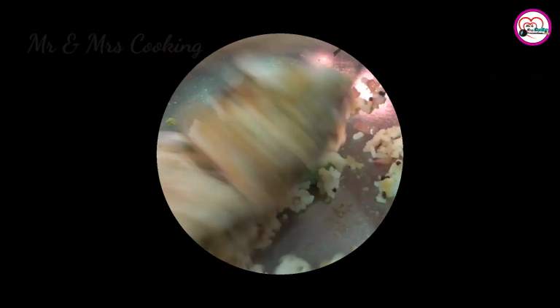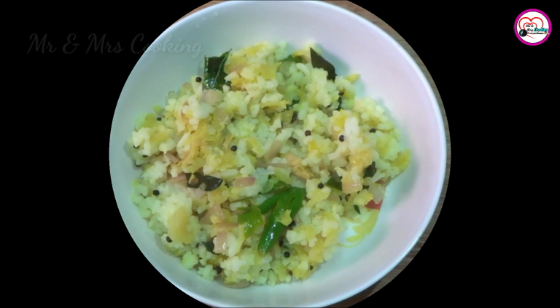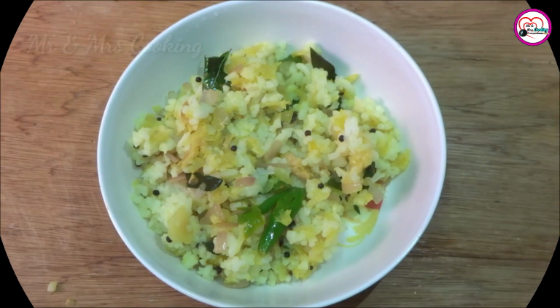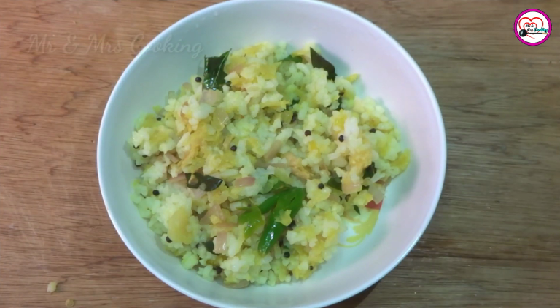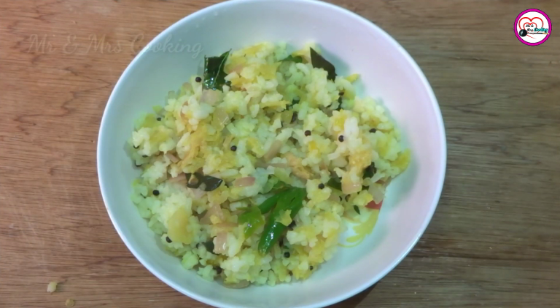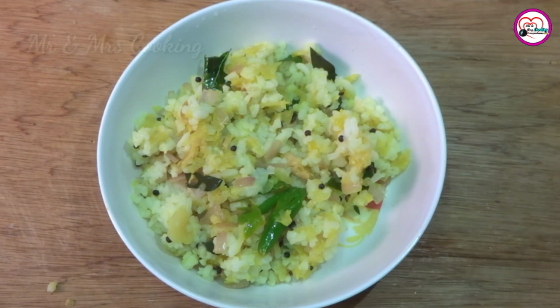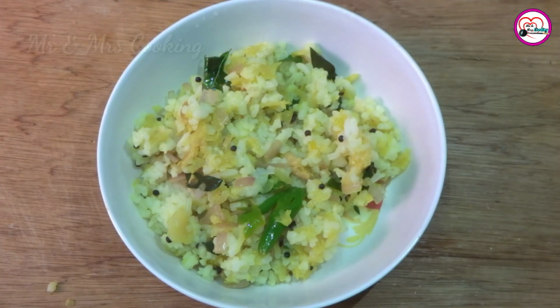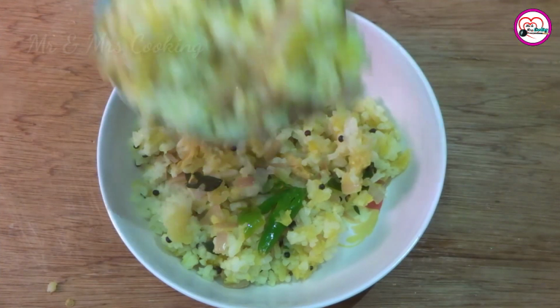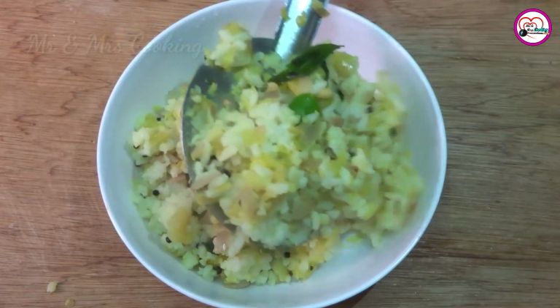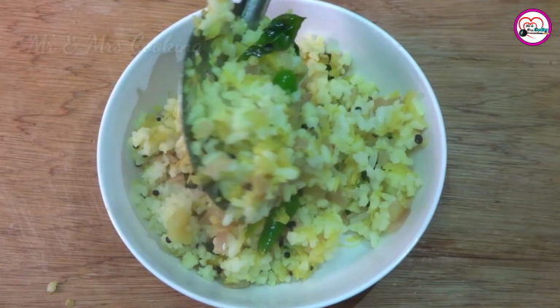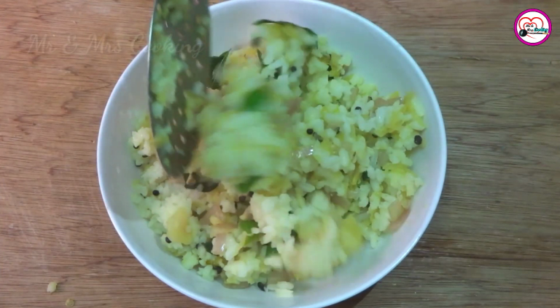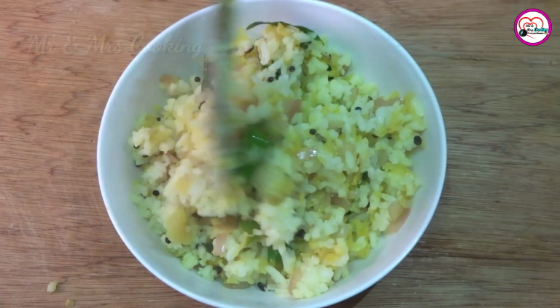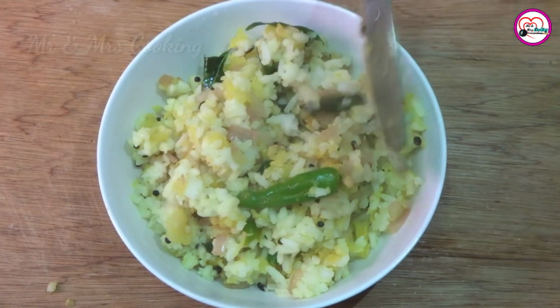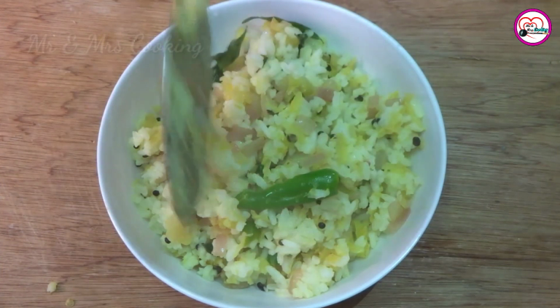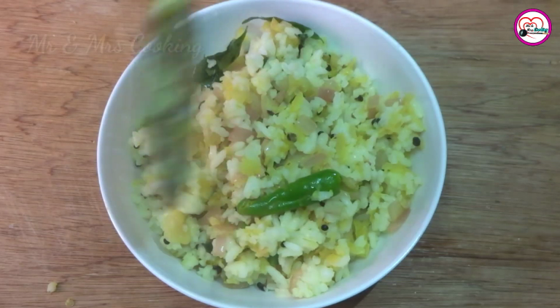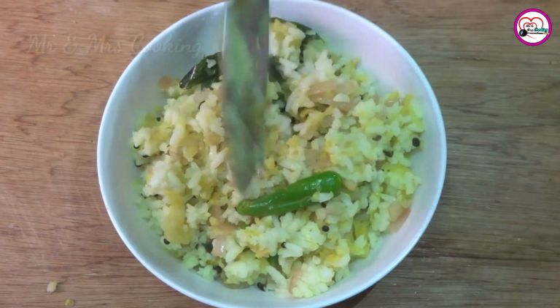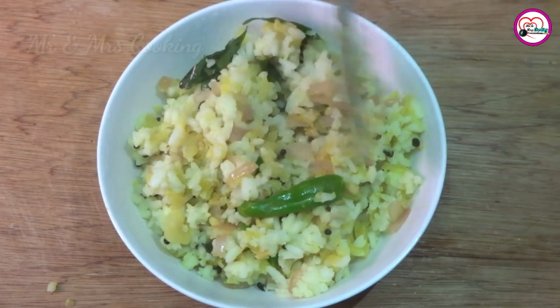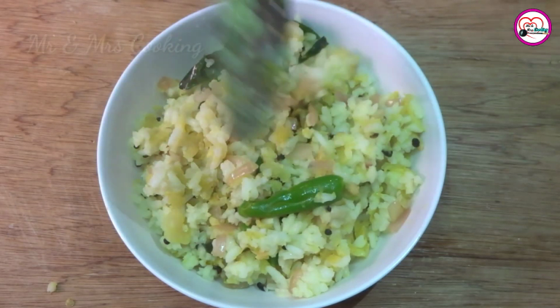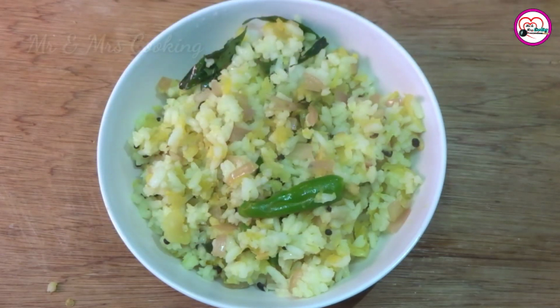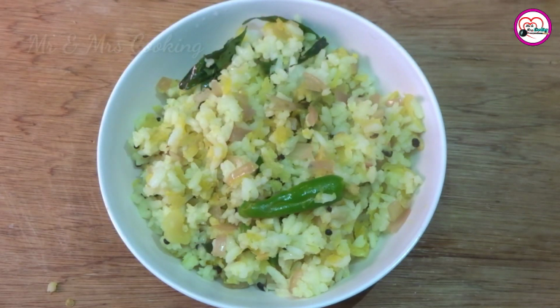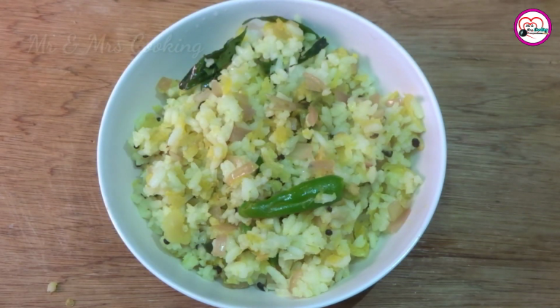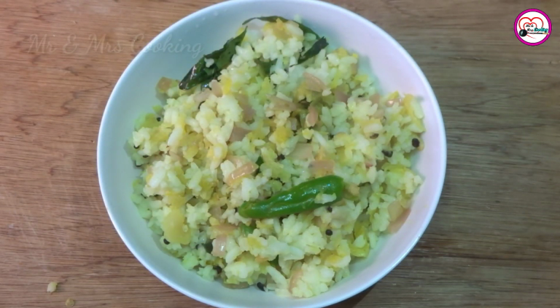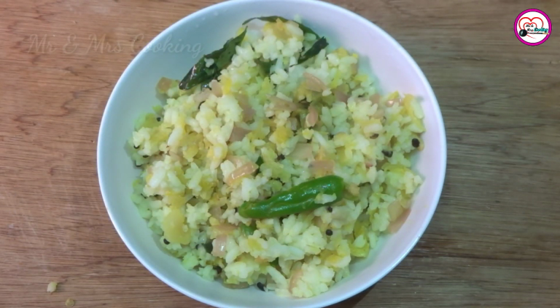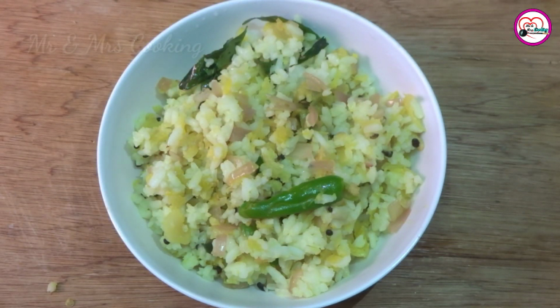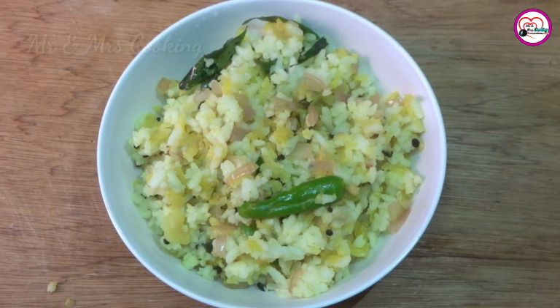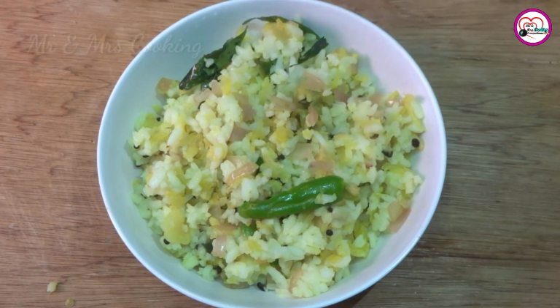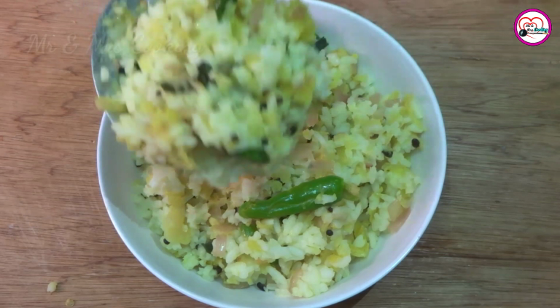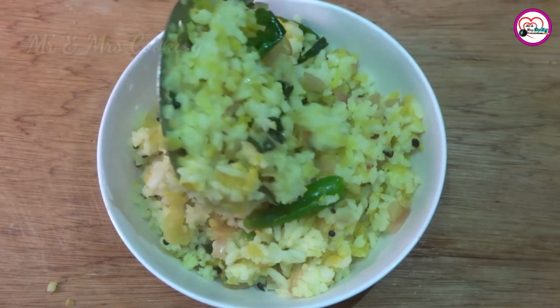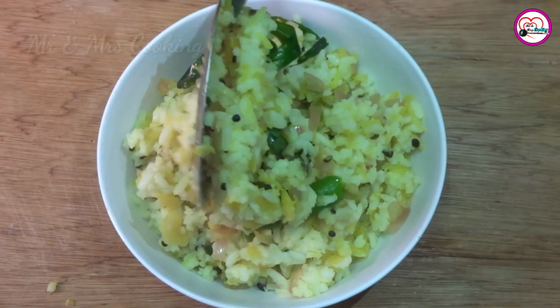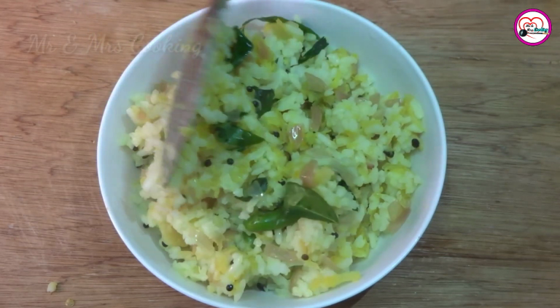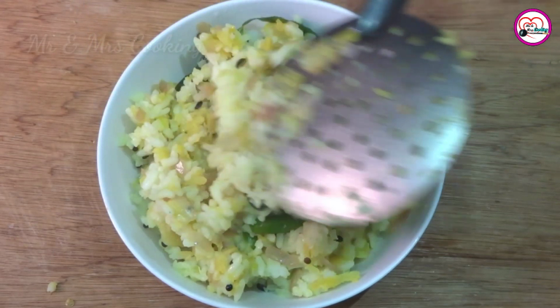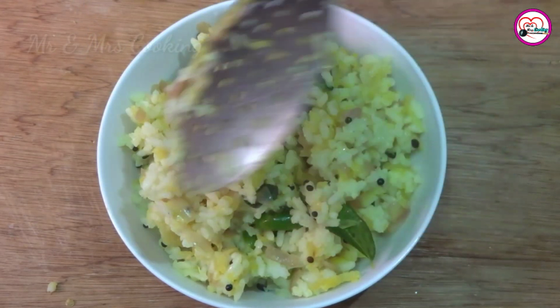This is the Suvaya Supera recipe. If you like this video, subscribe to our channel and share it. I will see you in the next video.